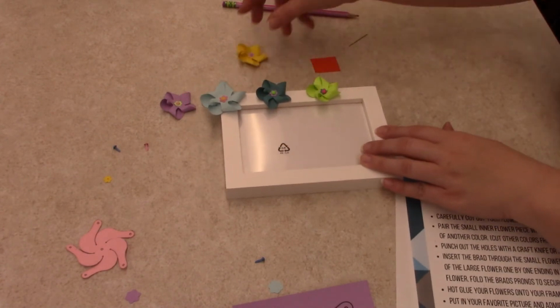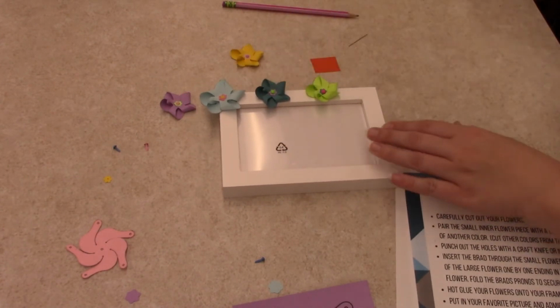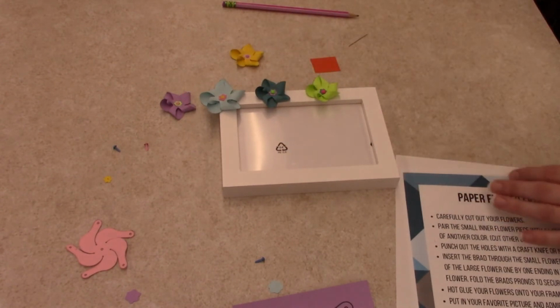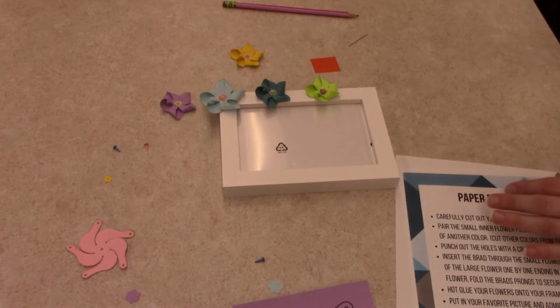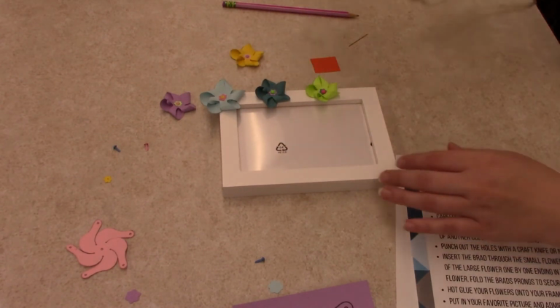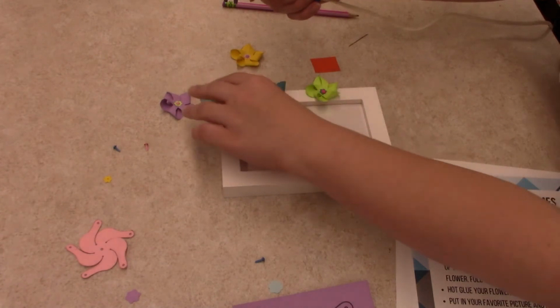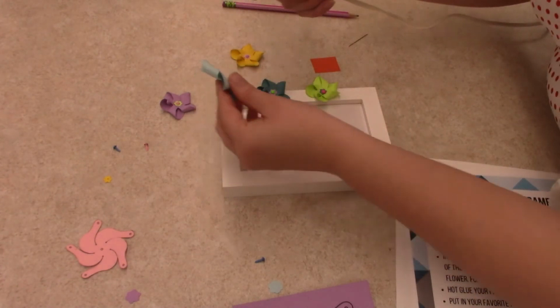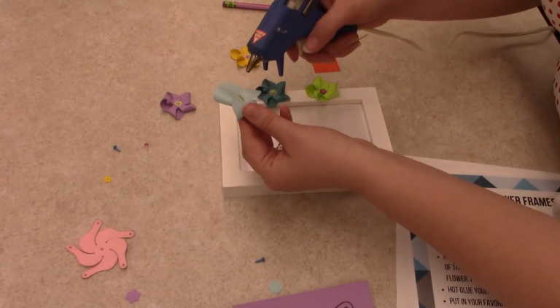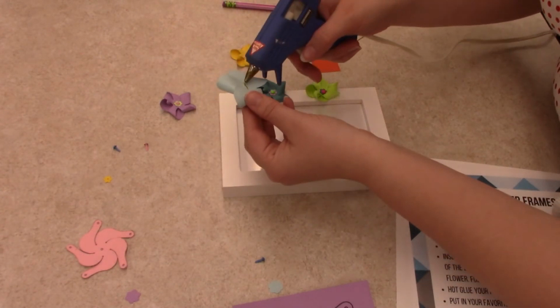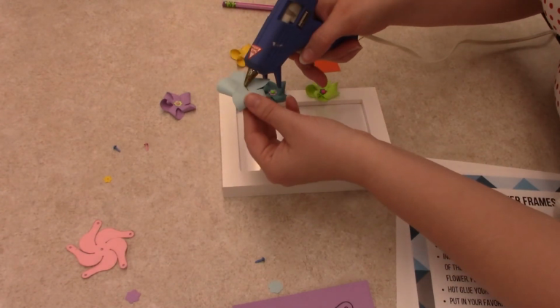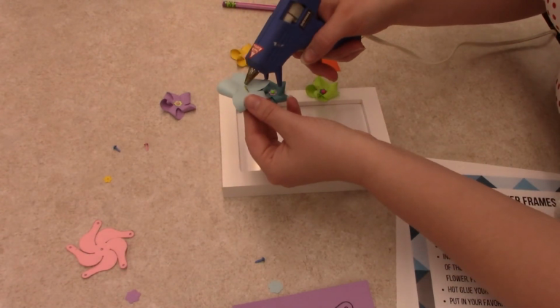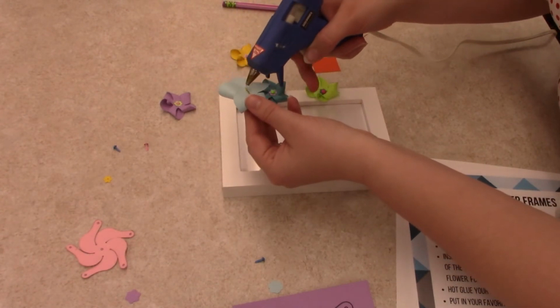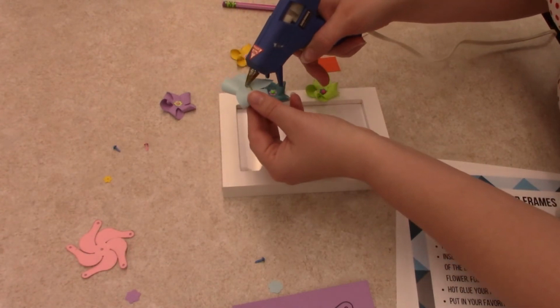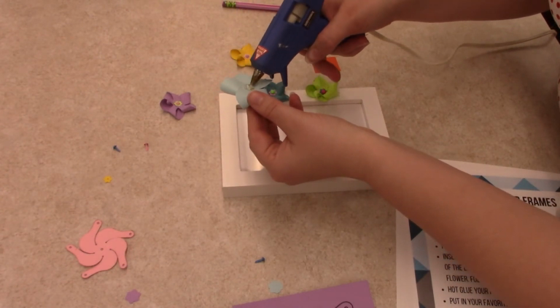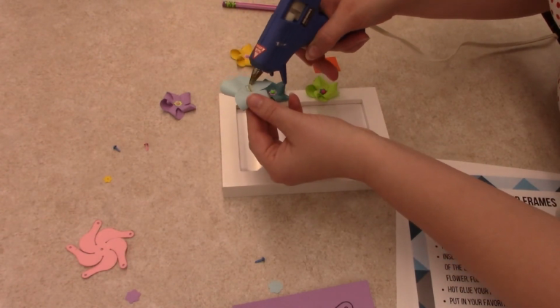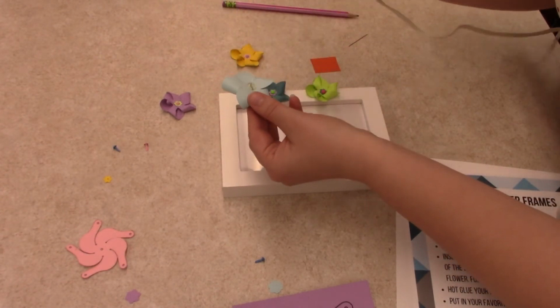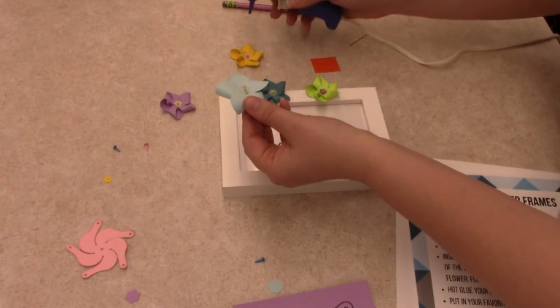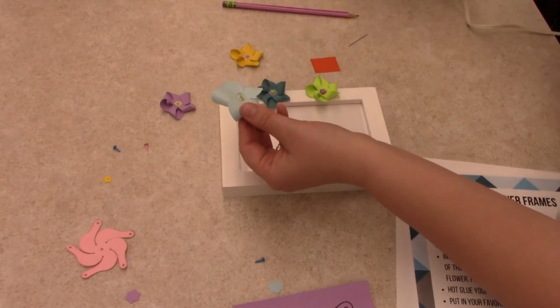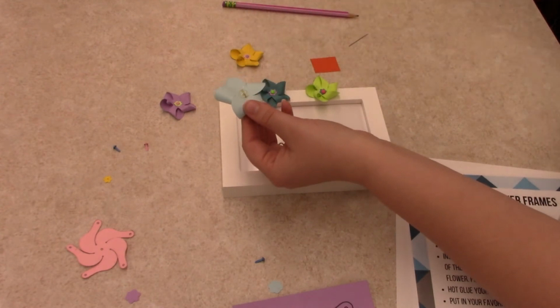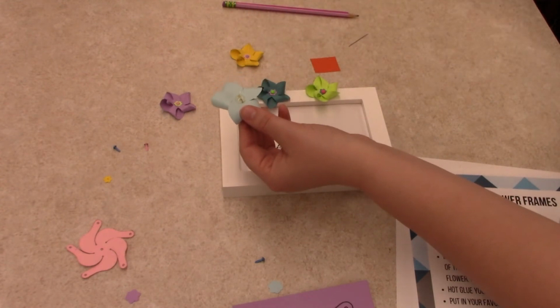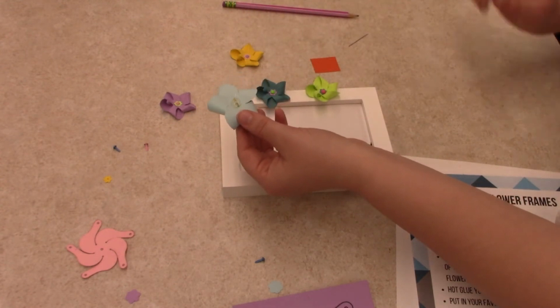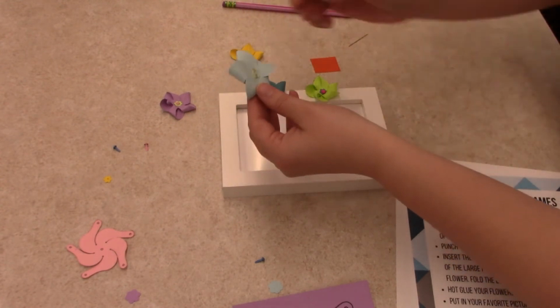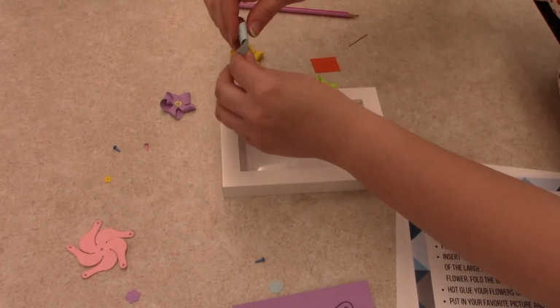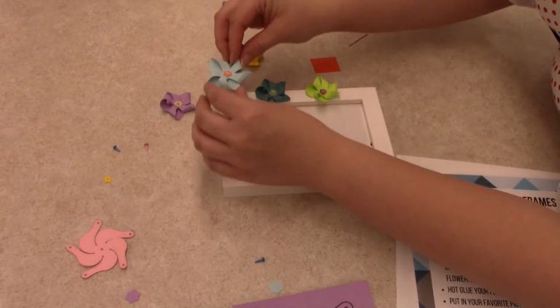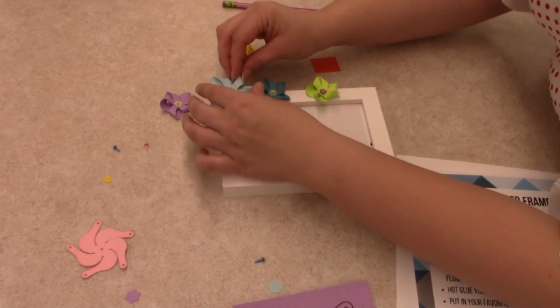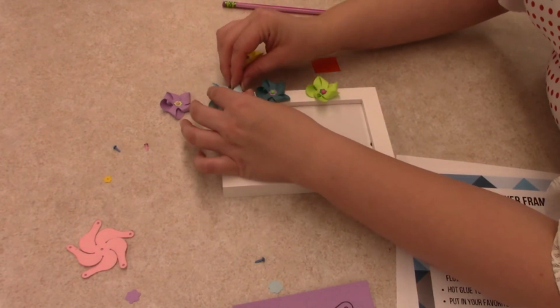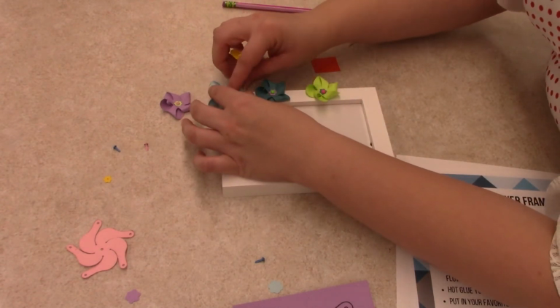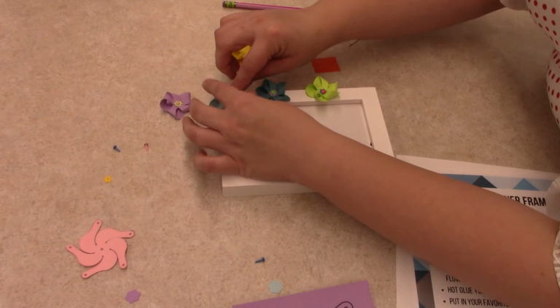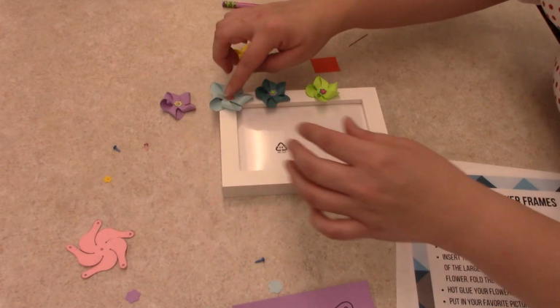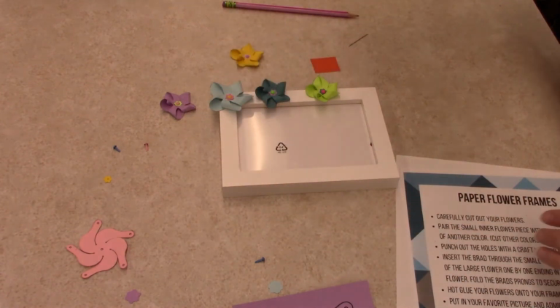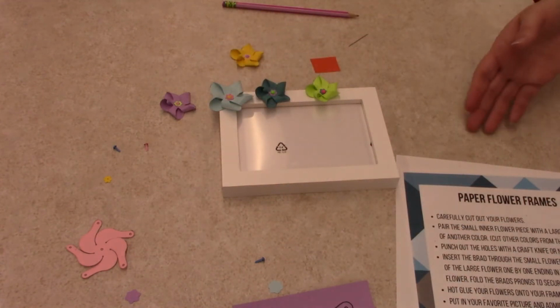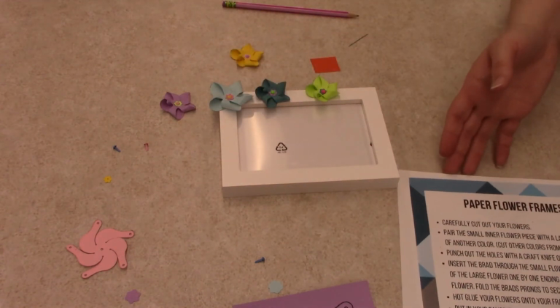Then take your hot glue gun — you will need that for this one. Or you can use sticky foam, which can be found in the scrapbooking section of Michaels or Hobby Lobby or anything like that.